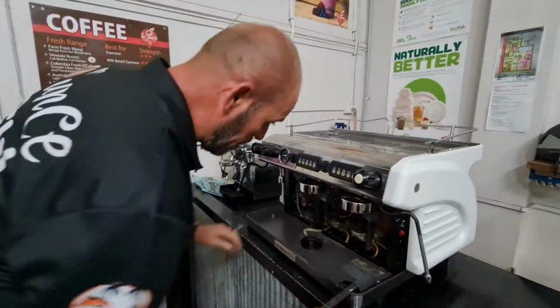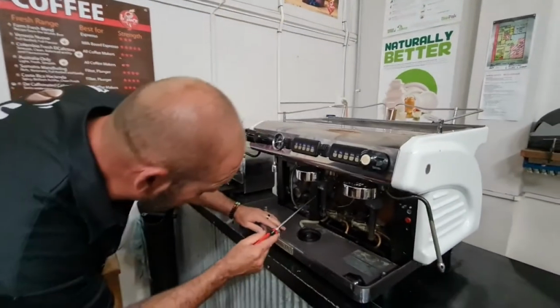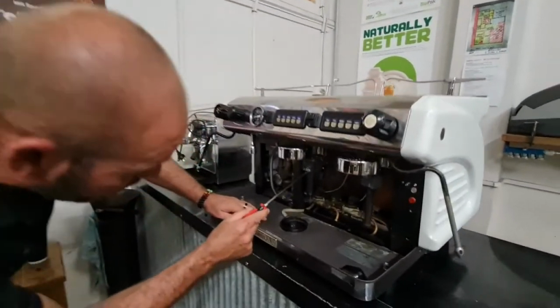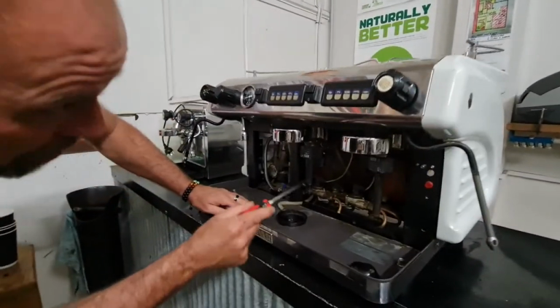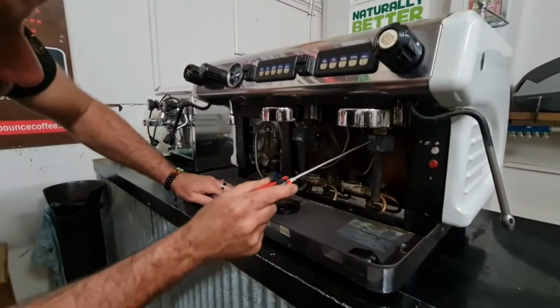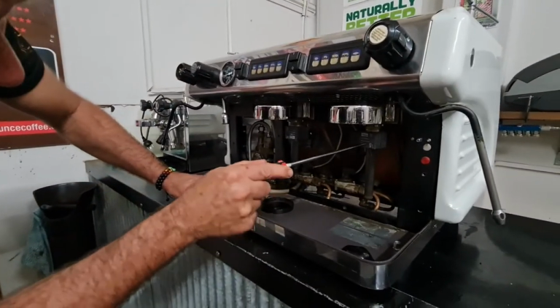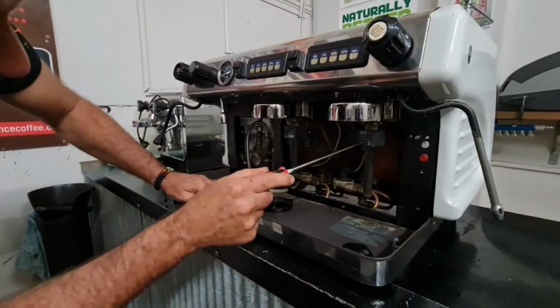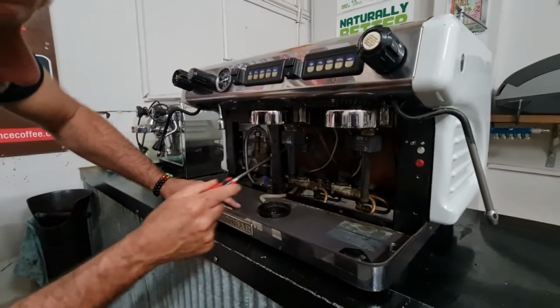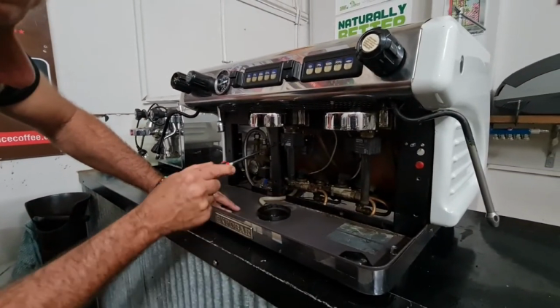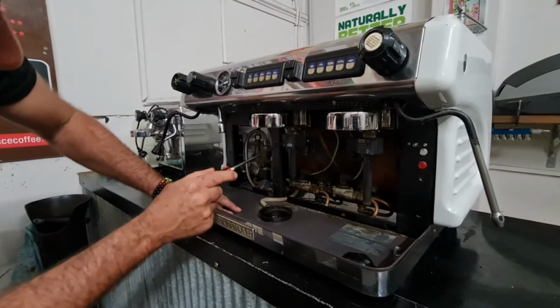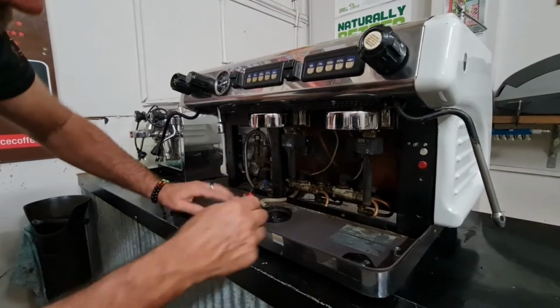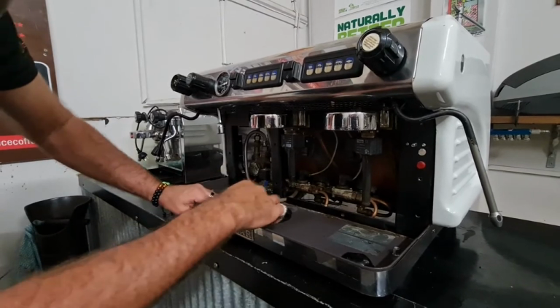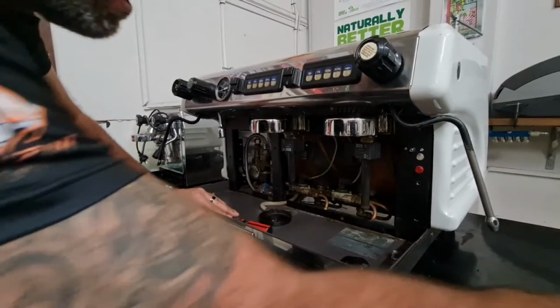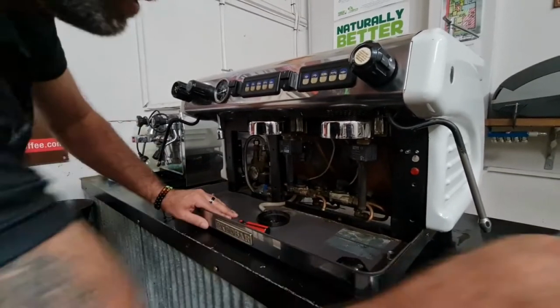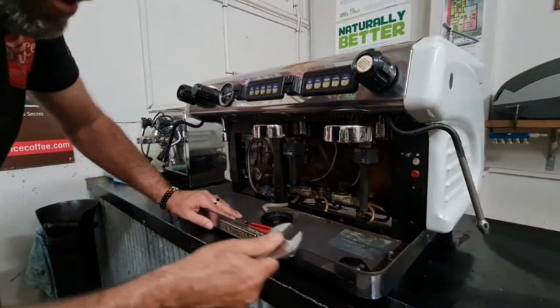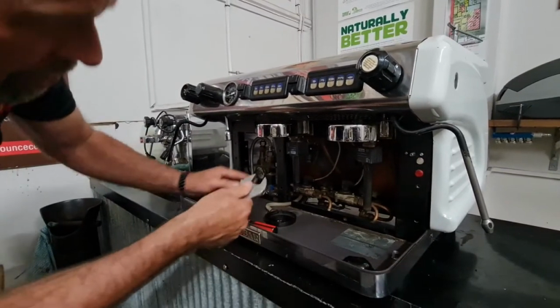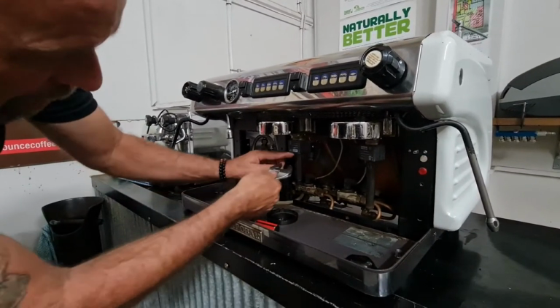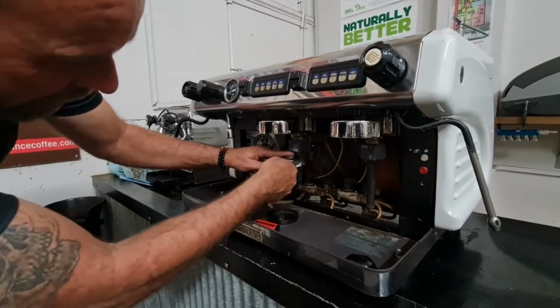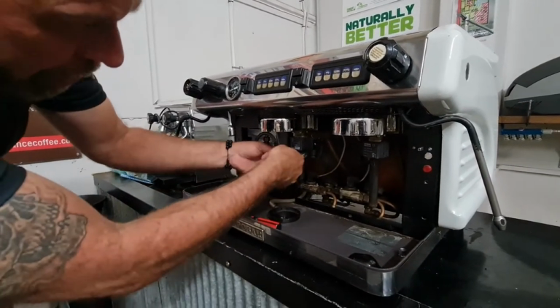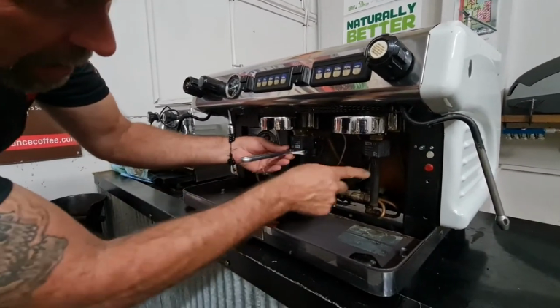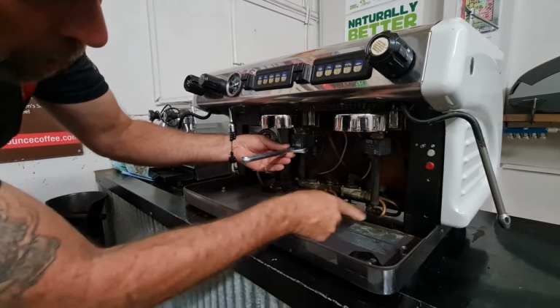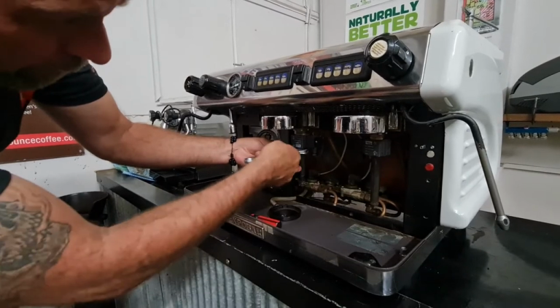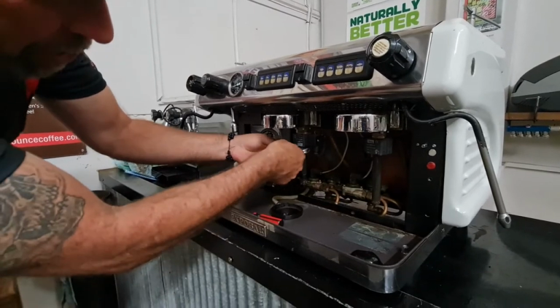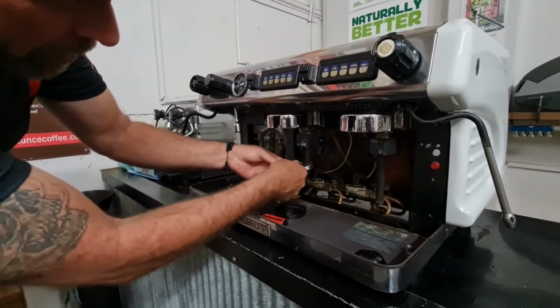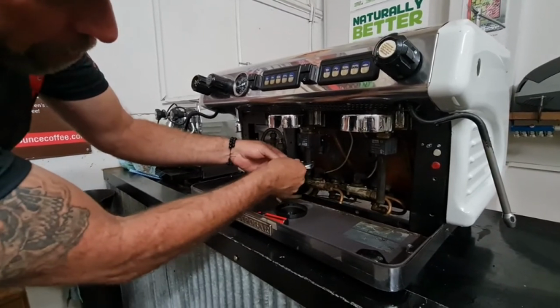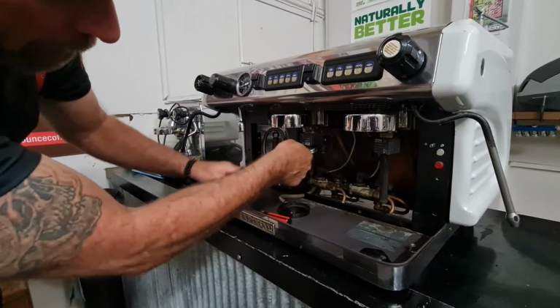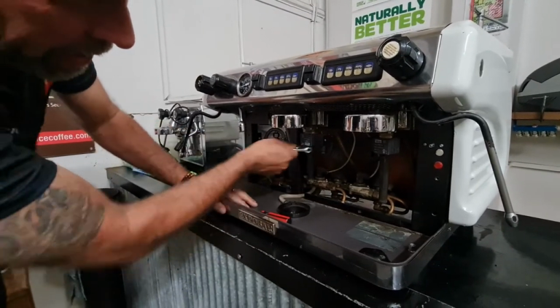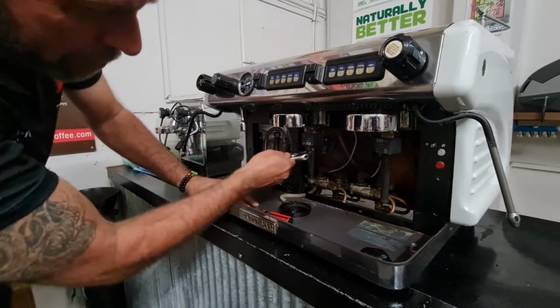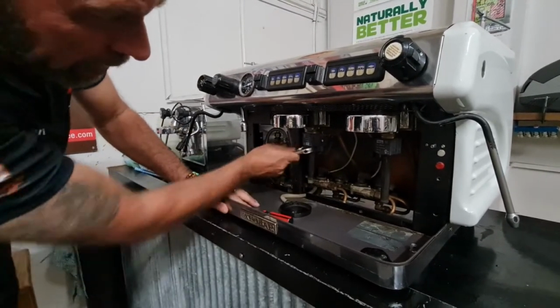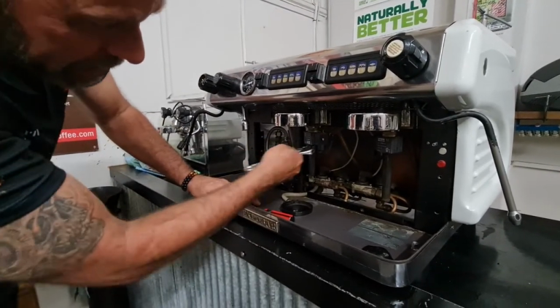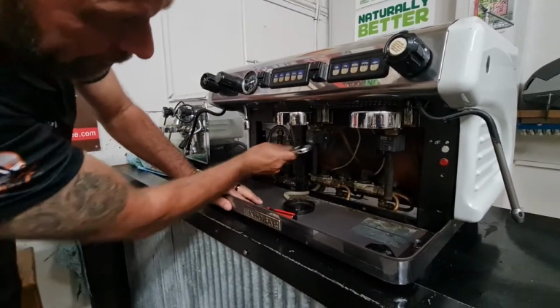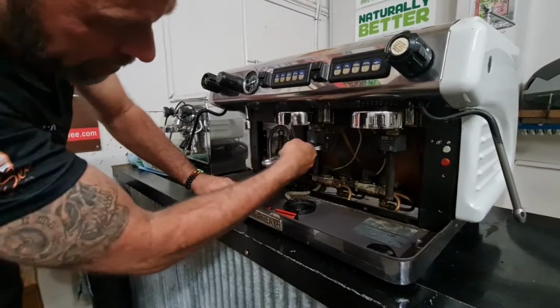We've got one group solenoid here, one group solenoid here, and a coil magnet on it also. Just grab a shifting spanner and undo the exhaust pipe from the top. If you undo it from the bottom, they're plastic and they'll snap off, so you undo it from the top.